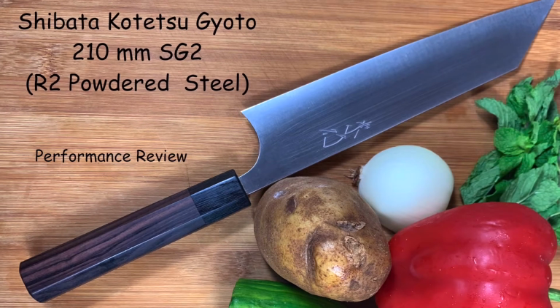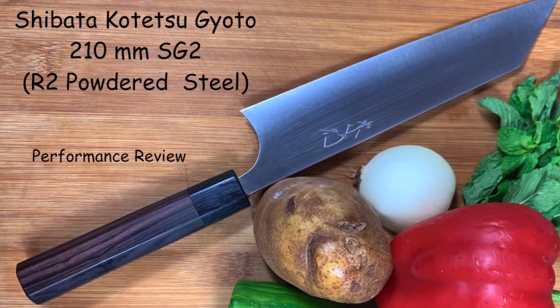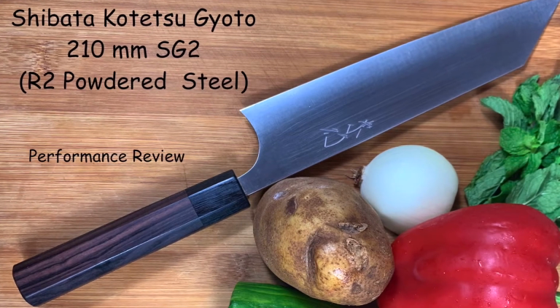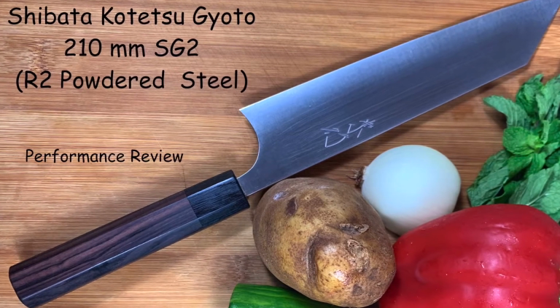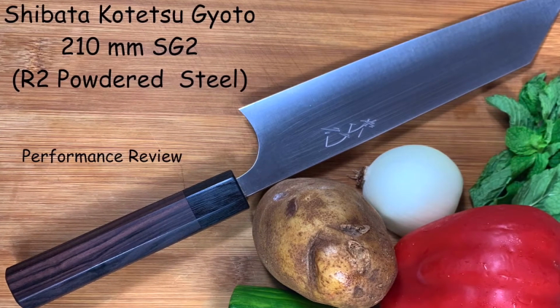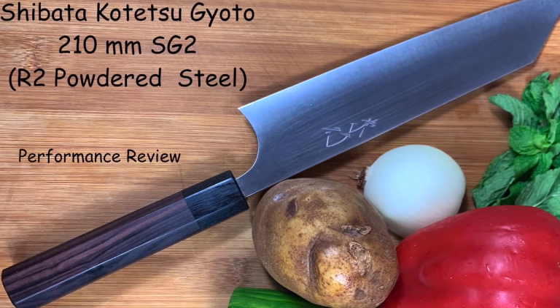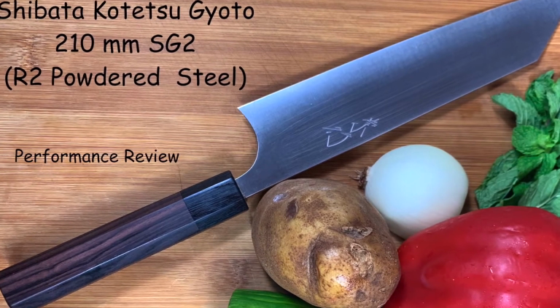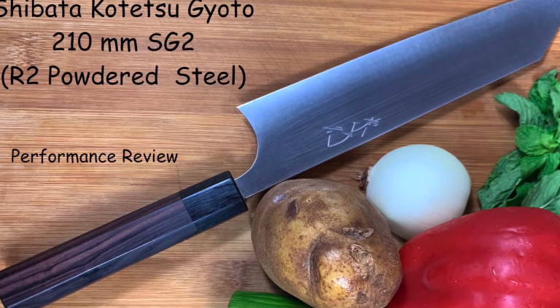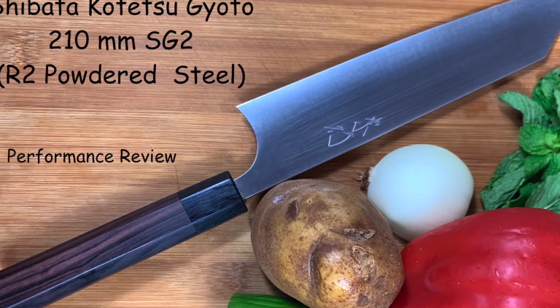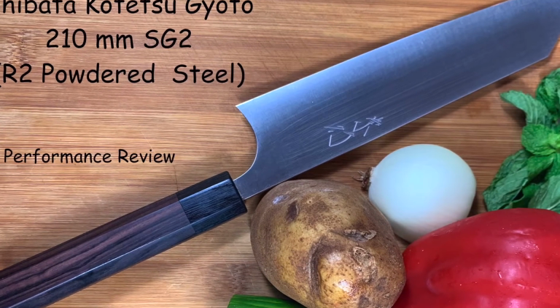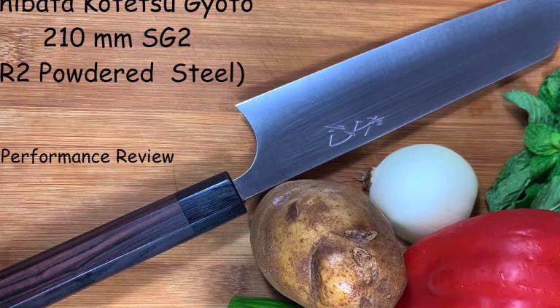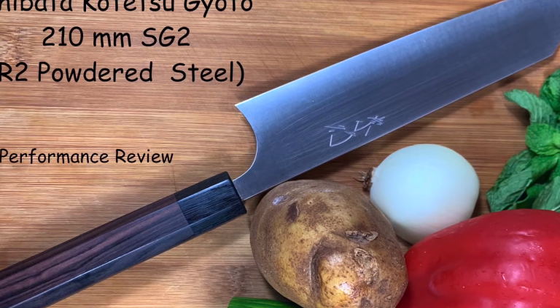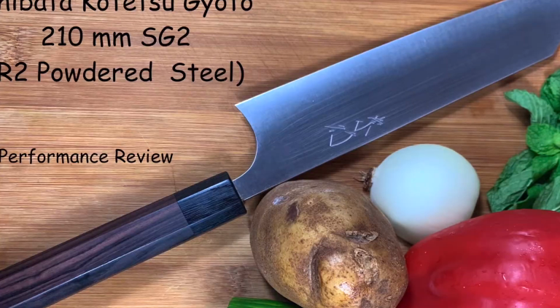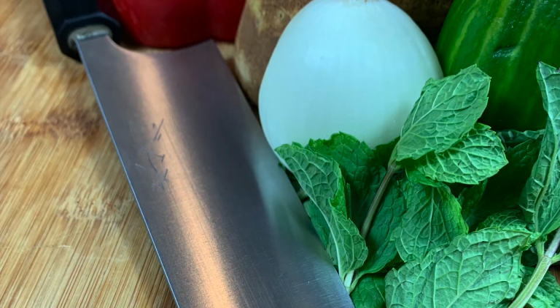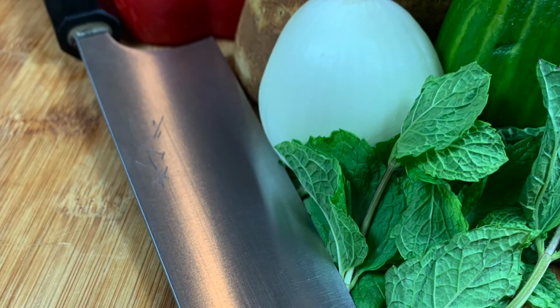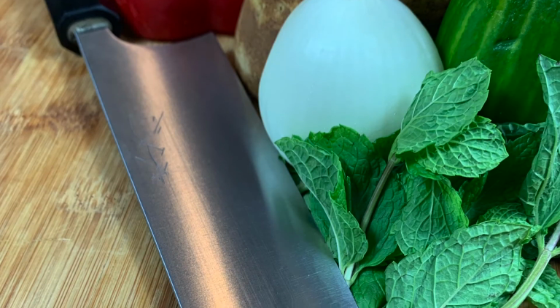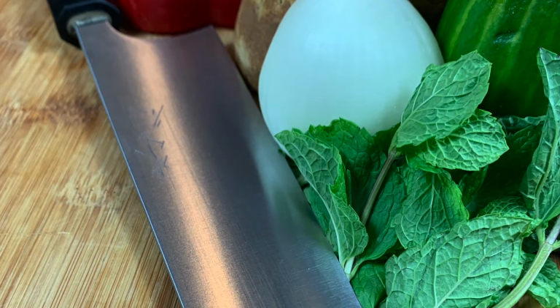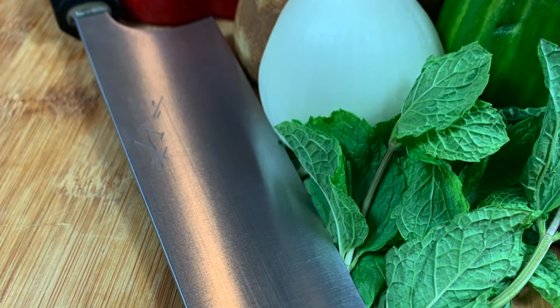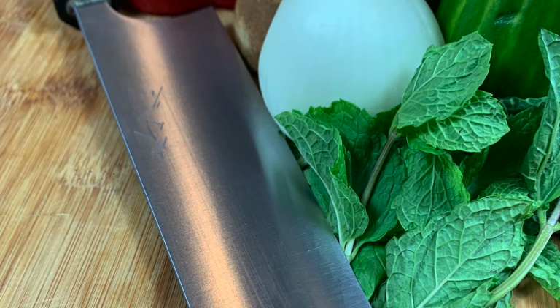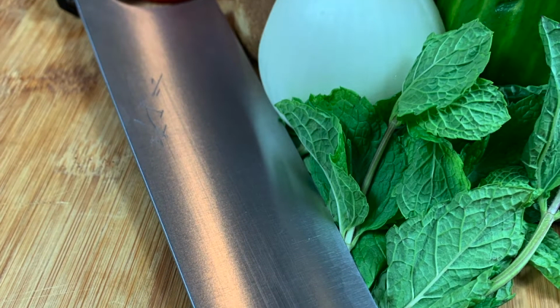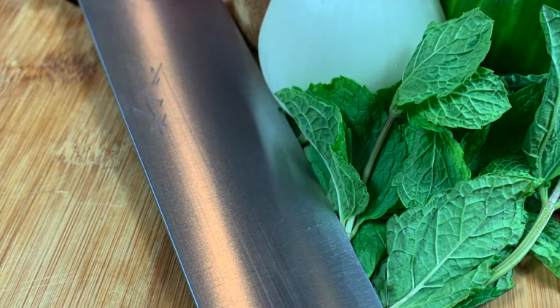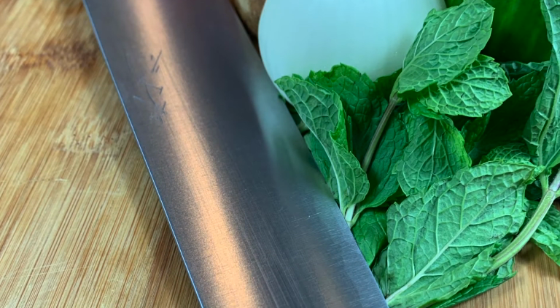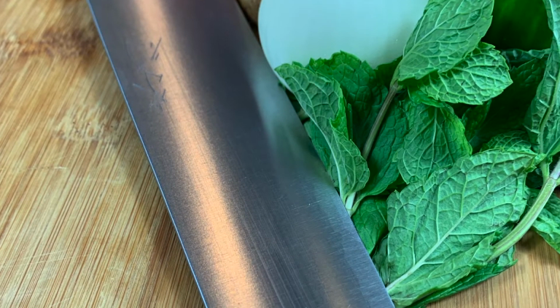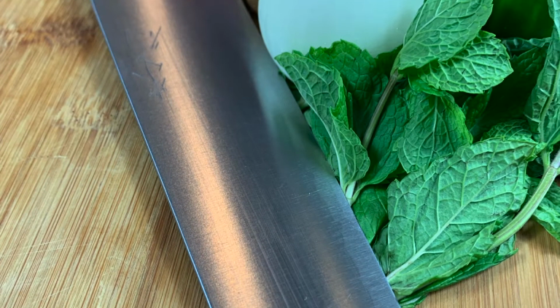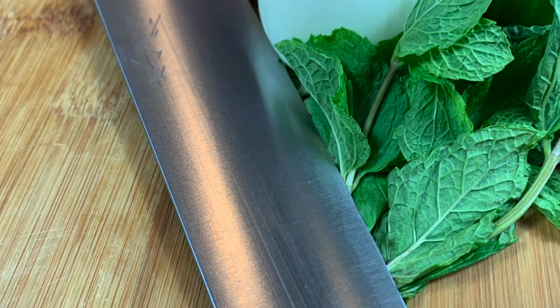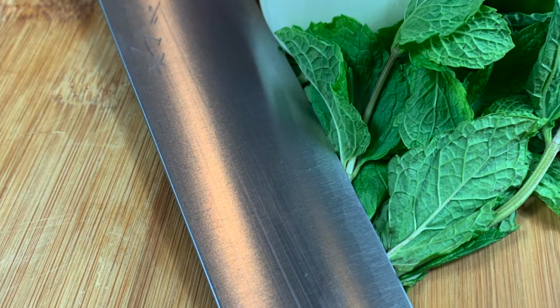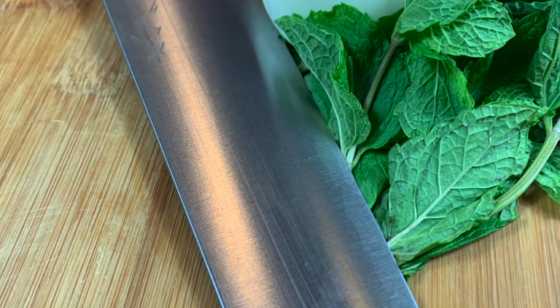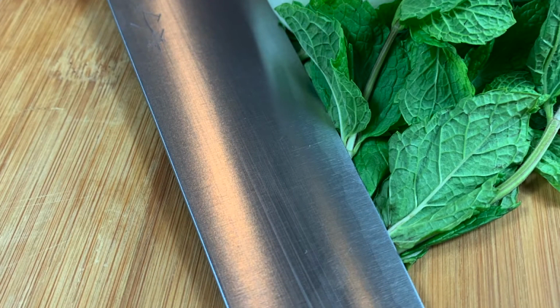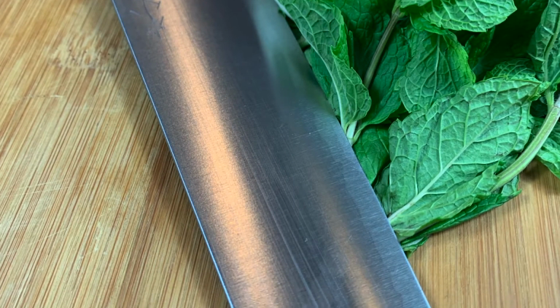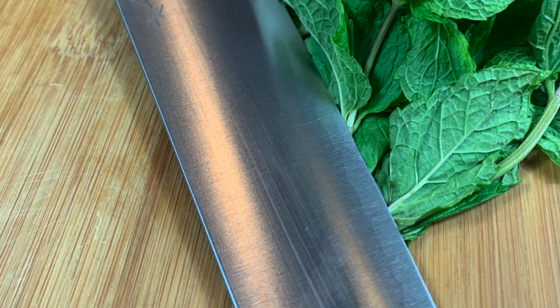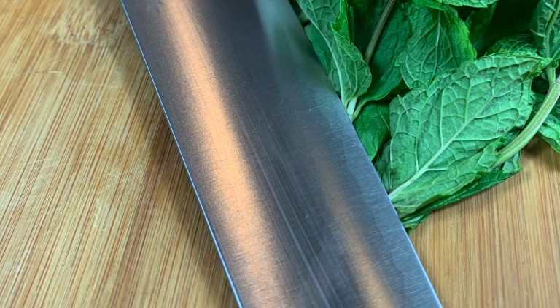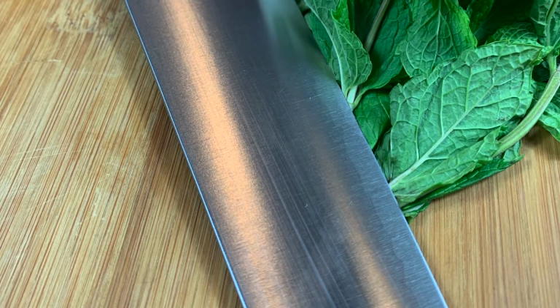I've spent some time in both home and professional kitchens with the Shibaruka Tetsu Gyuto and rated the knife's sharpness, versatility or usability, maintenance and durability, food prep quality, and value.